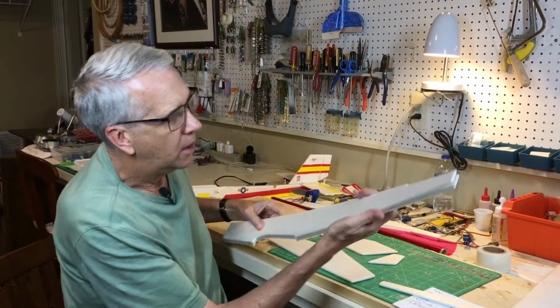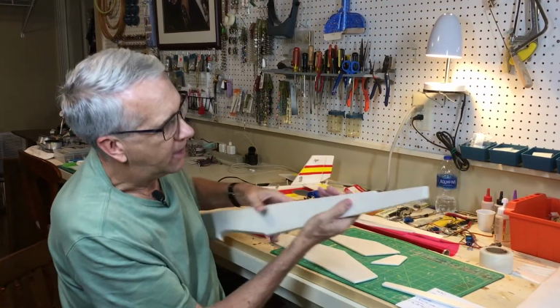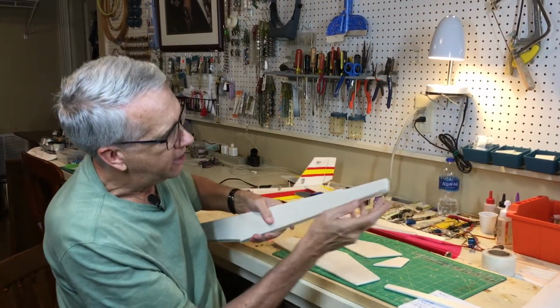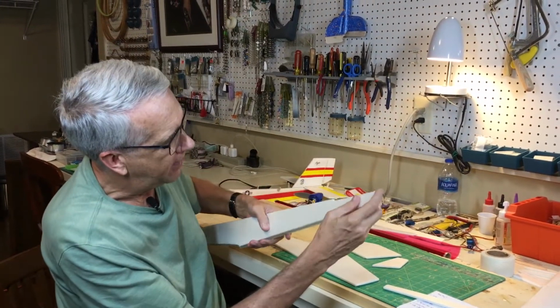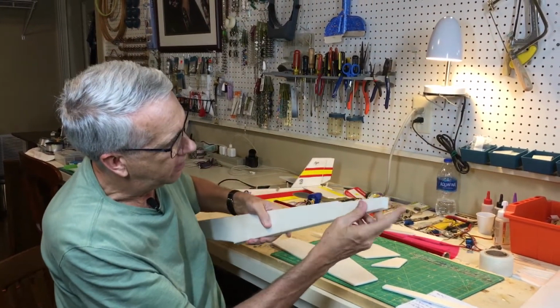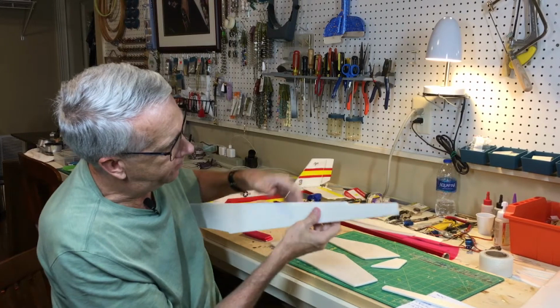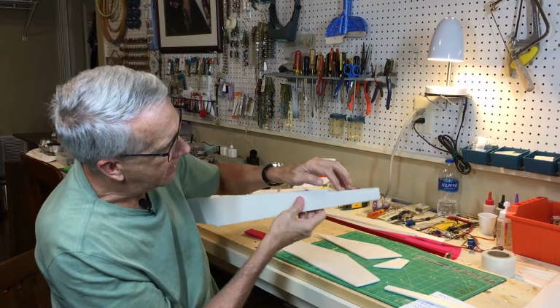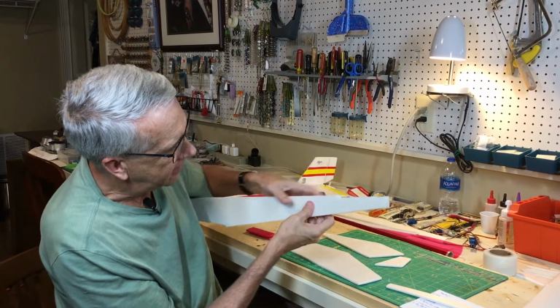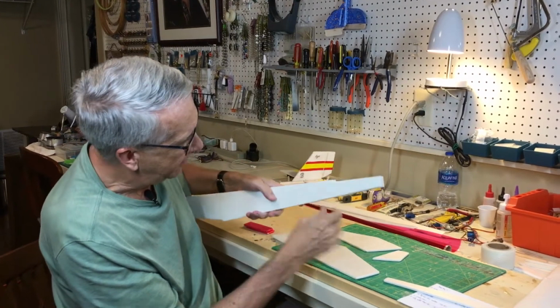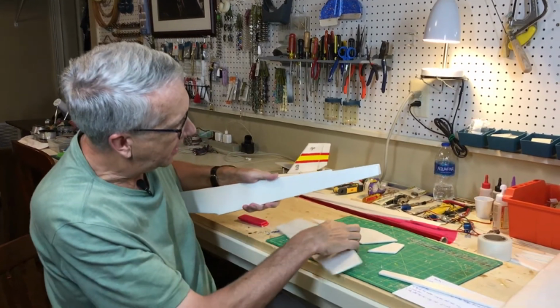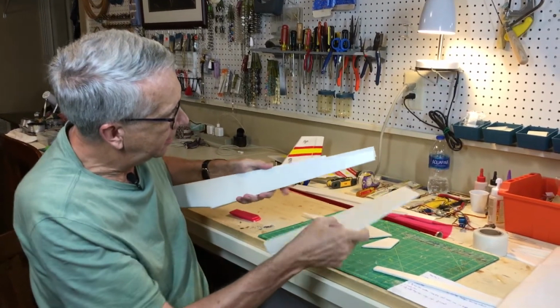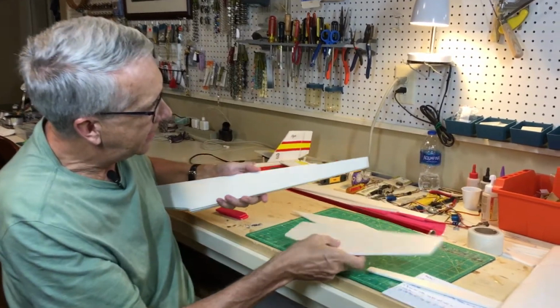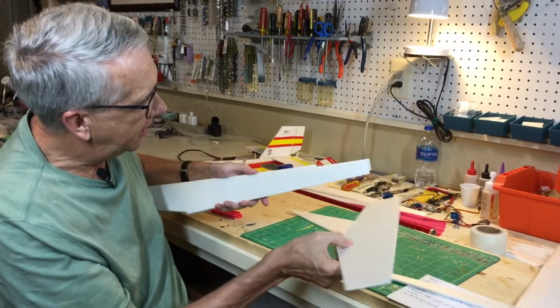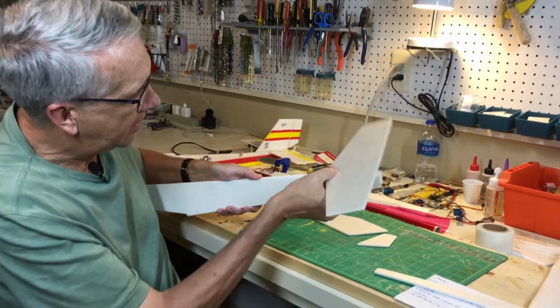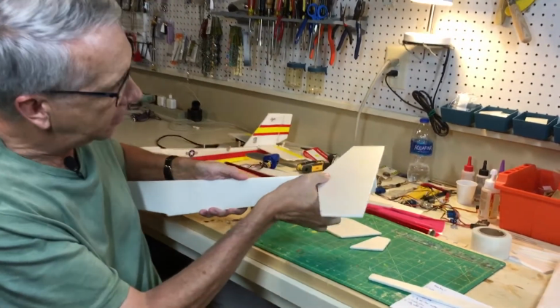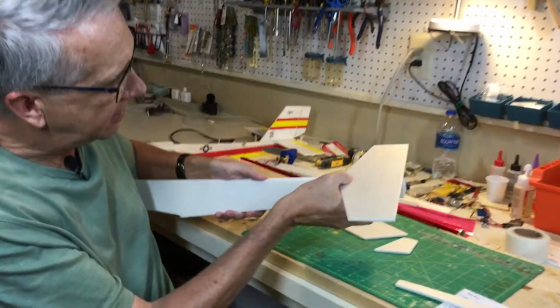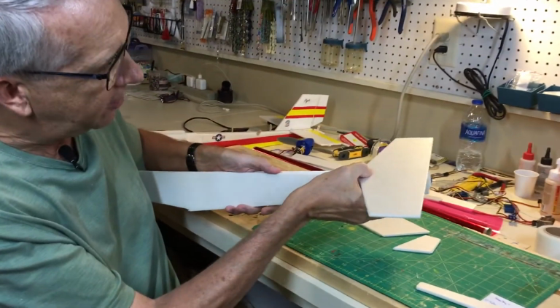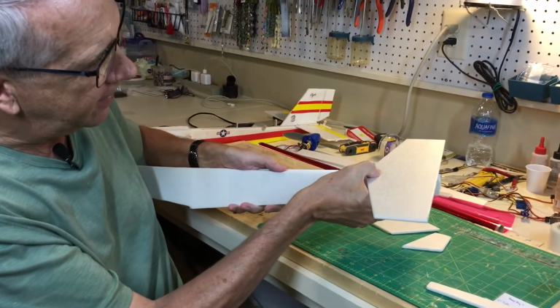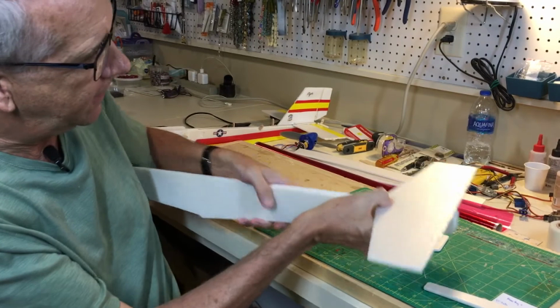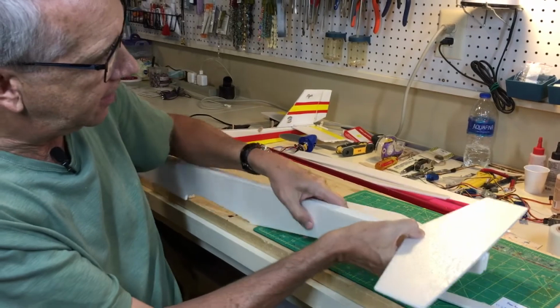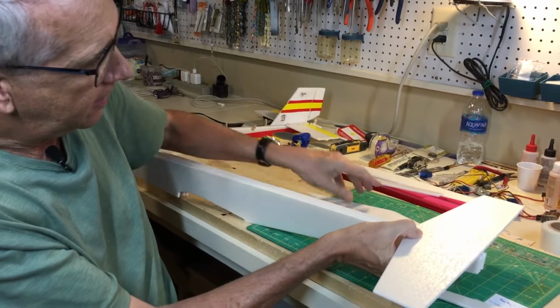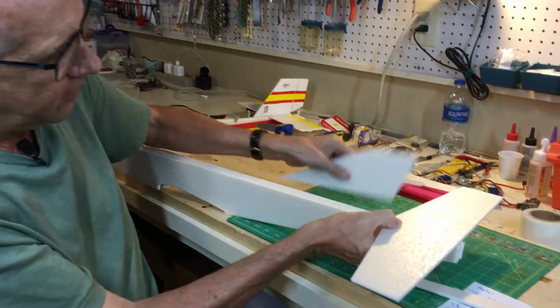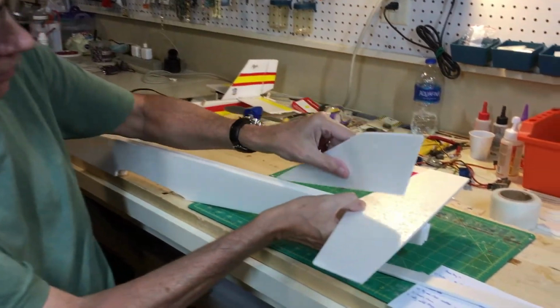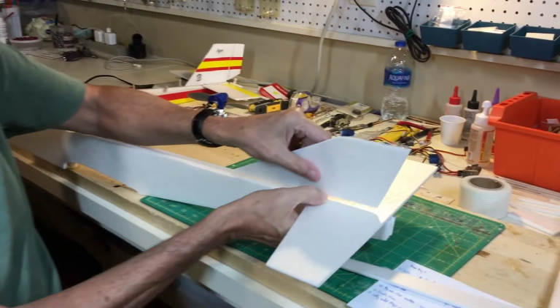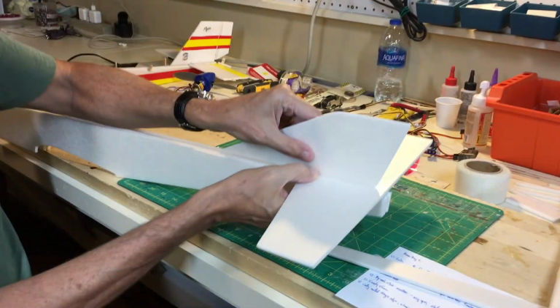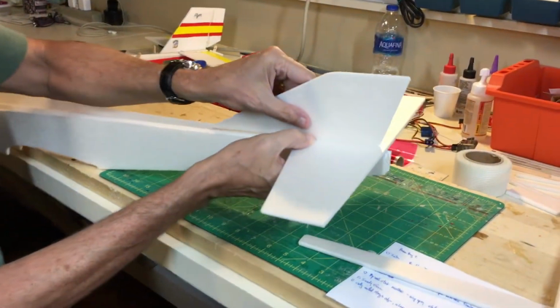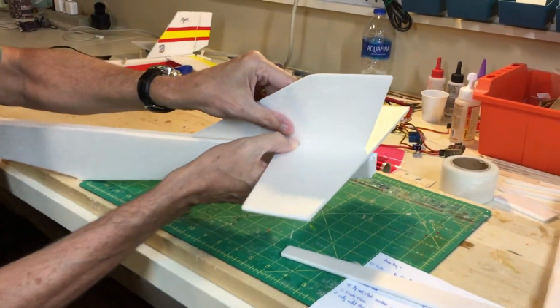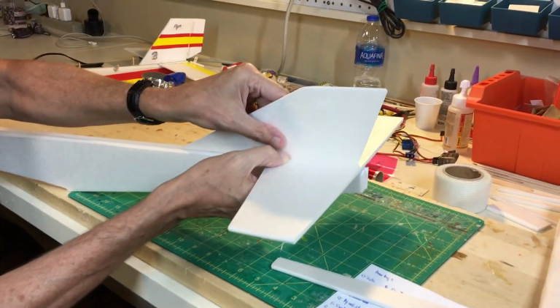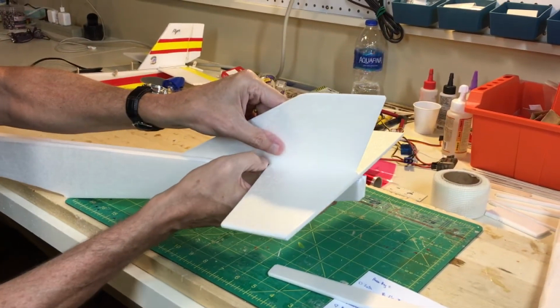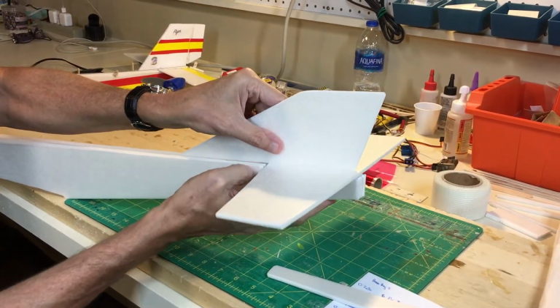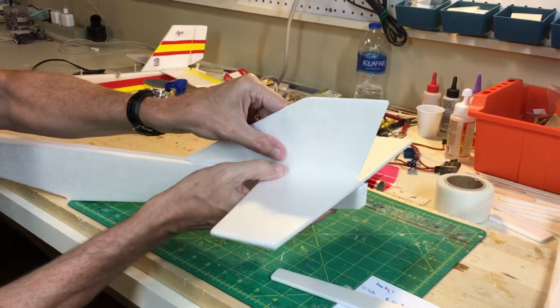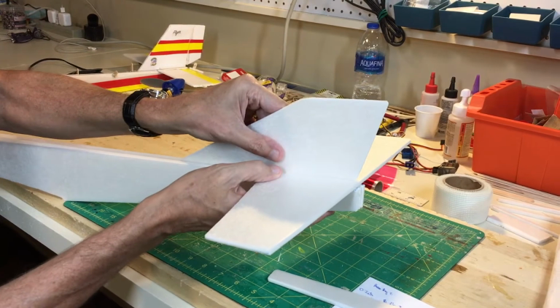Another minor change I made was the back of the stab. I indented the cutout so that the stab would fit in like this, and then the fin, which I redesigned, would fit flush on top of all that.